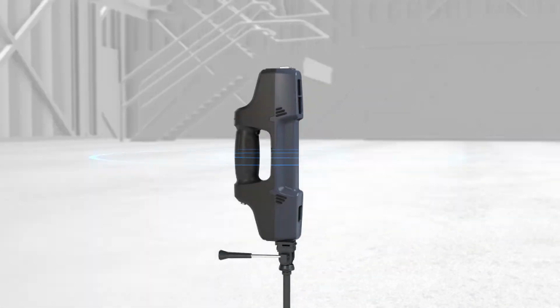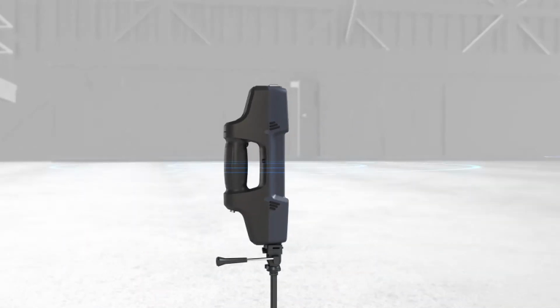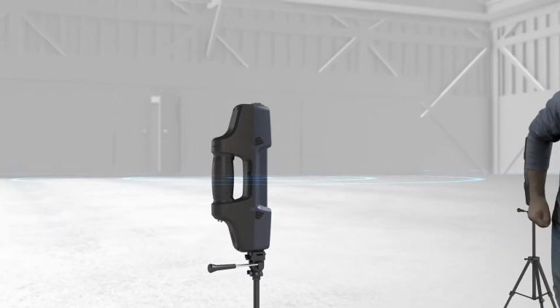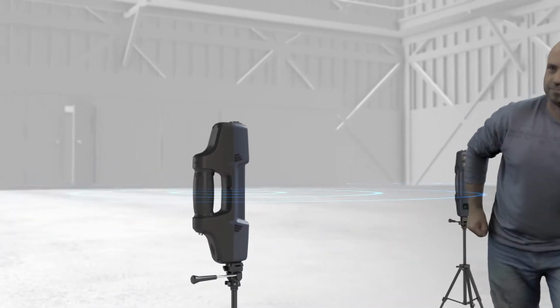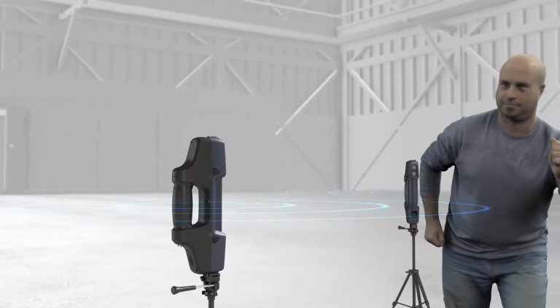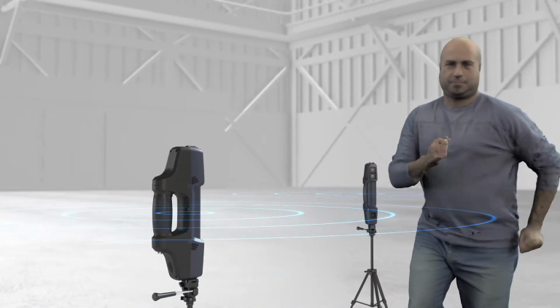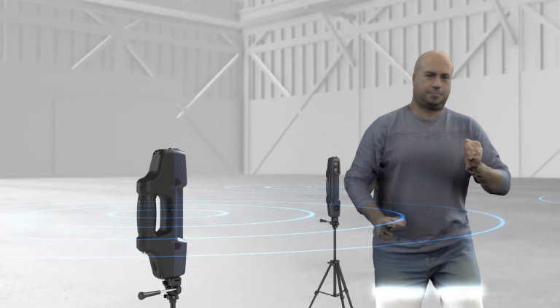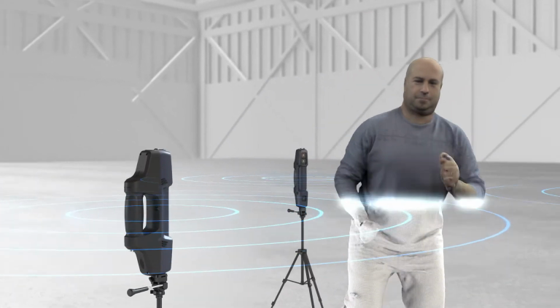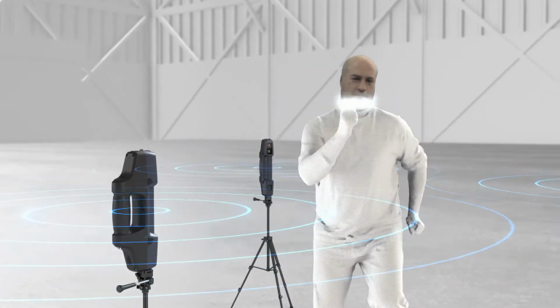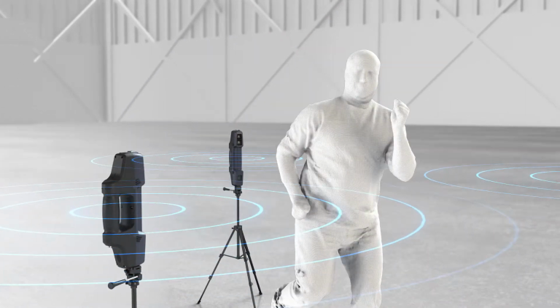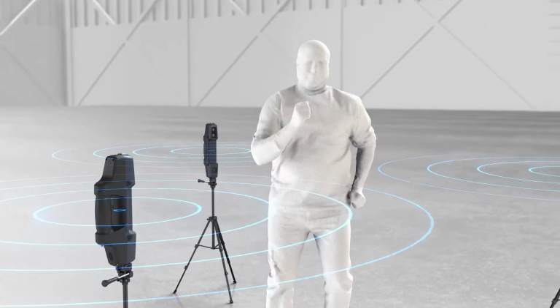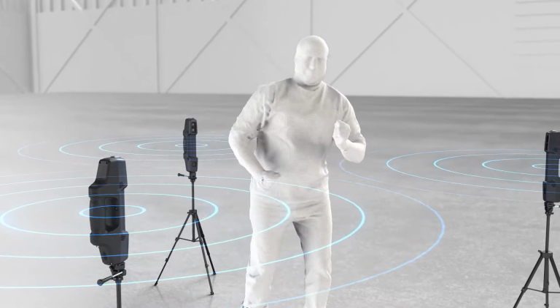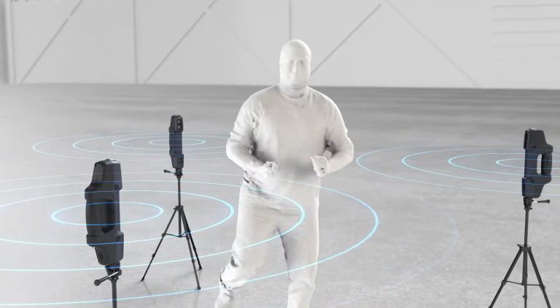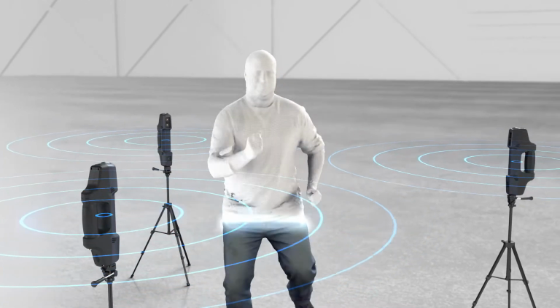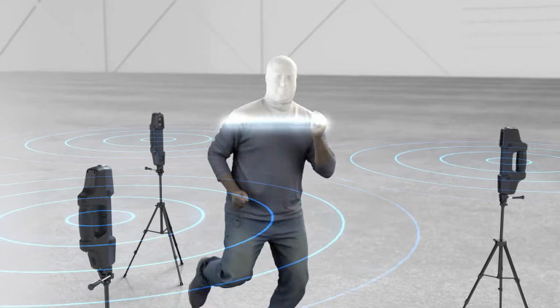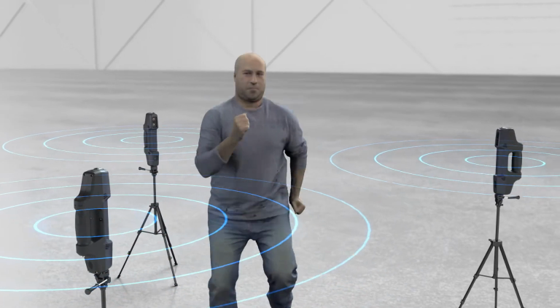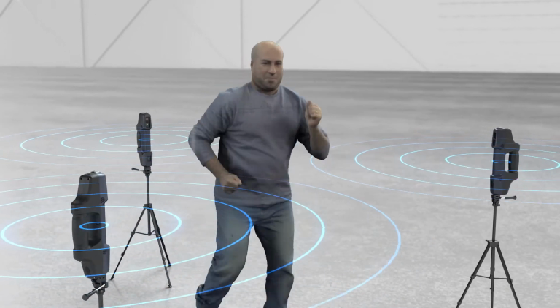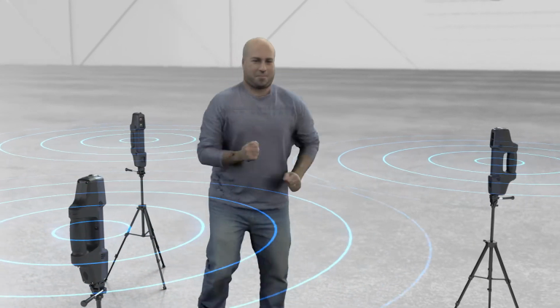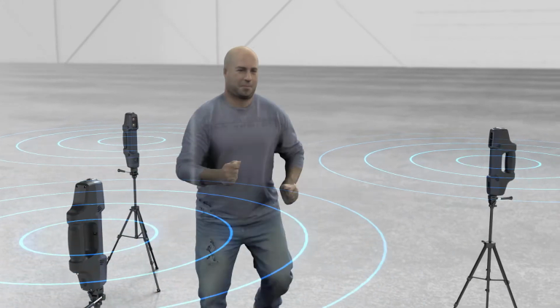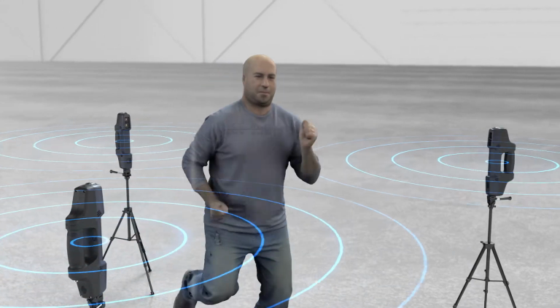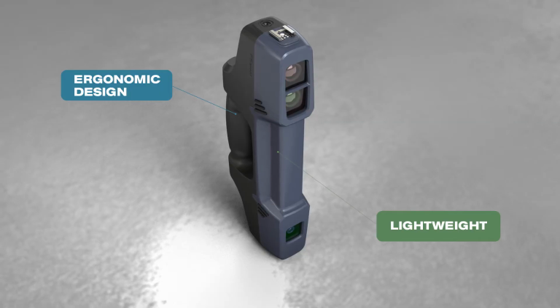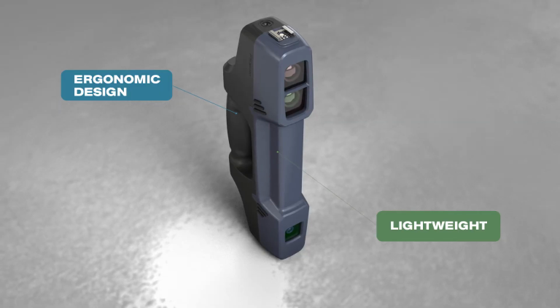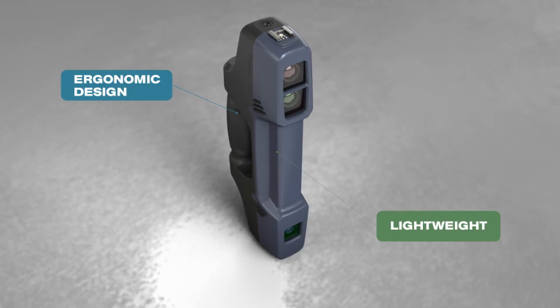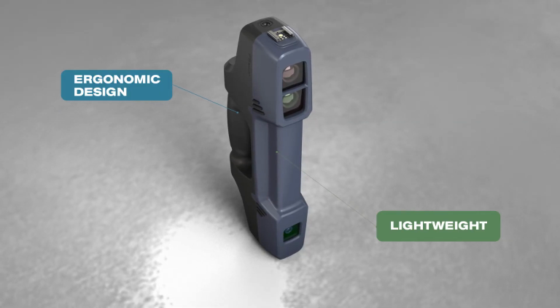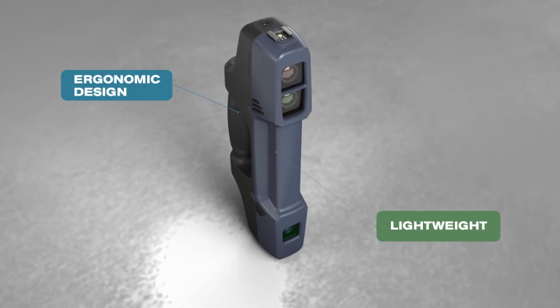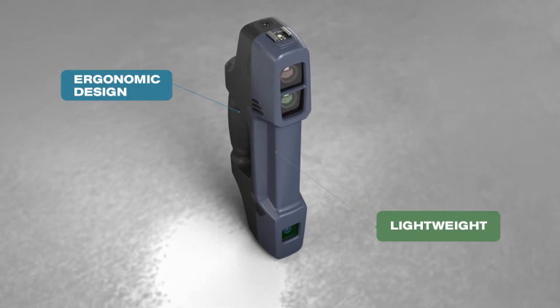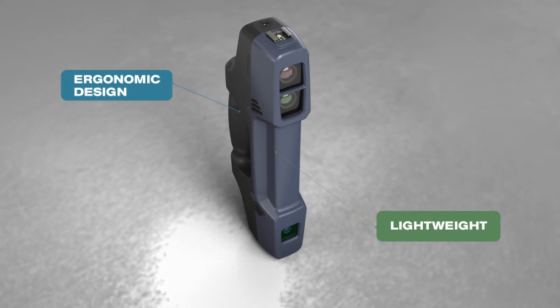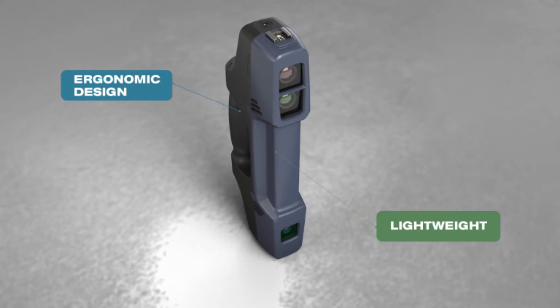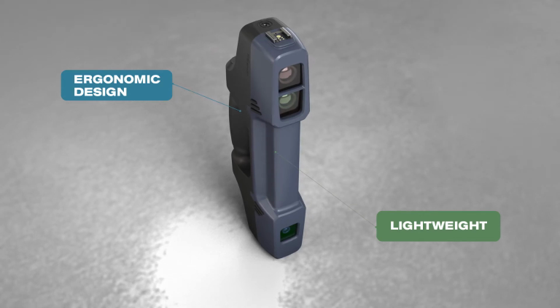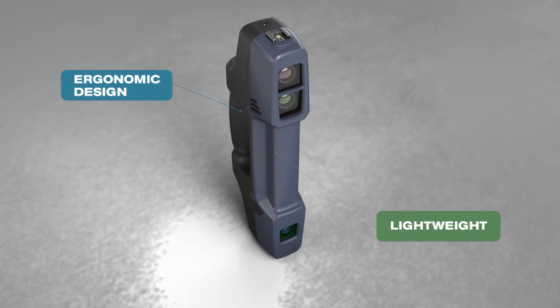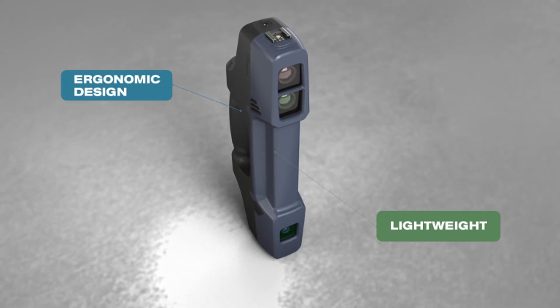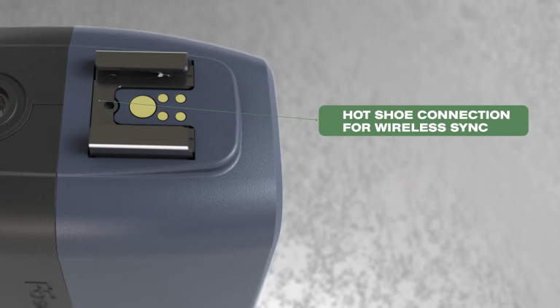Wireless synchronization allows multiple scanners to achieve a full scan of dynamic objects. The ease of use is enhanced with a lightweight, ruggedized and ergonomic design.